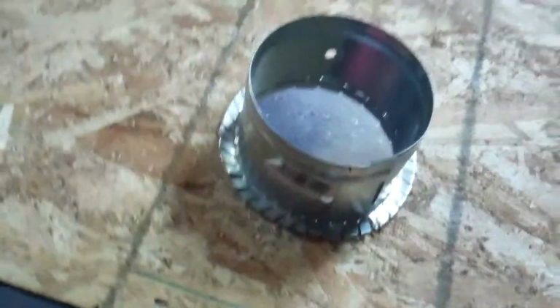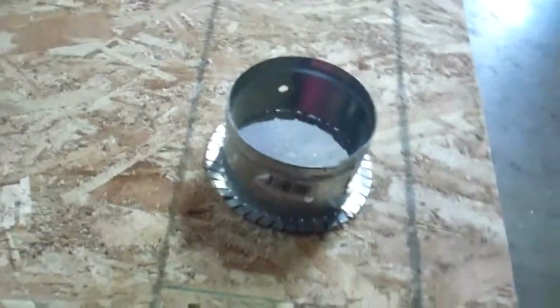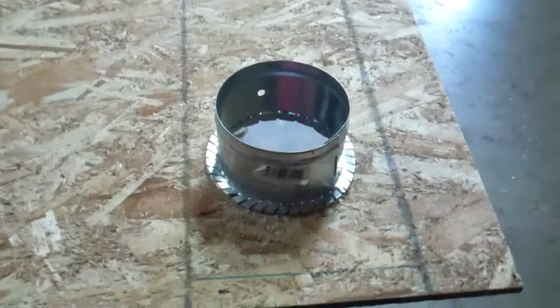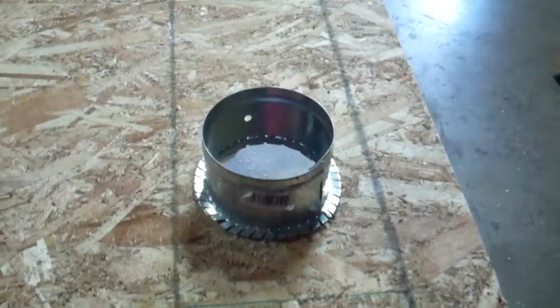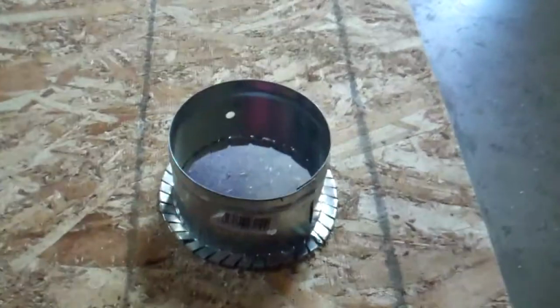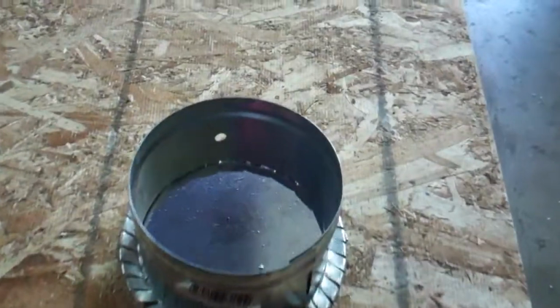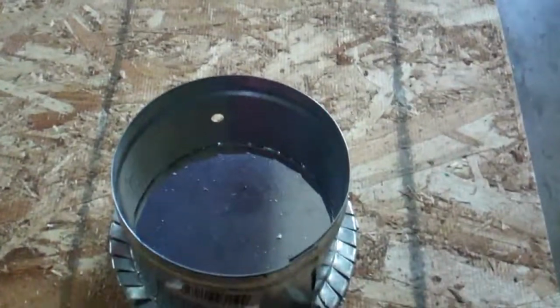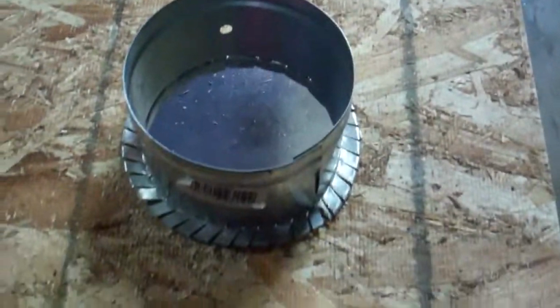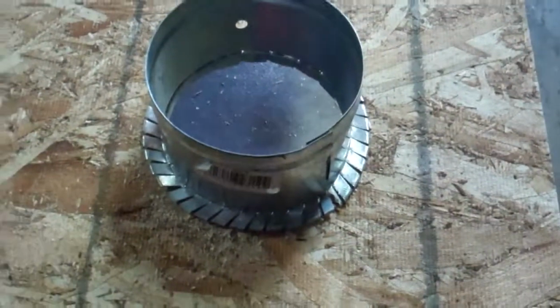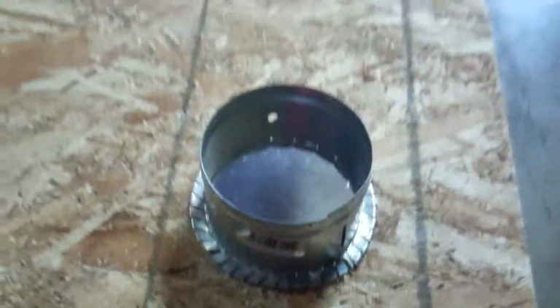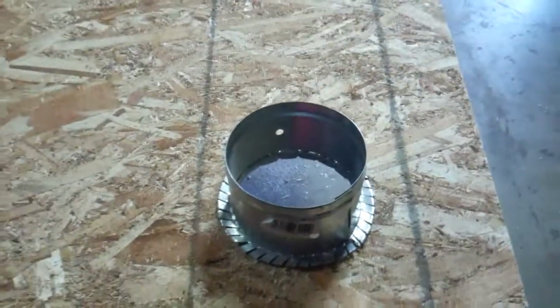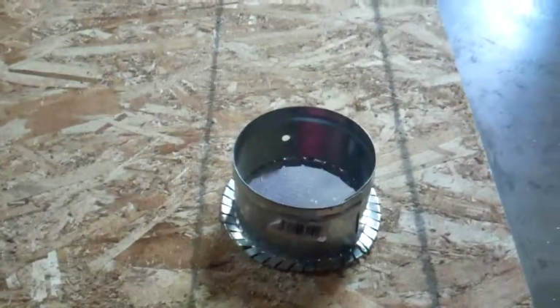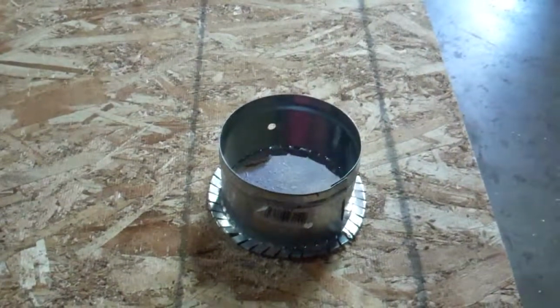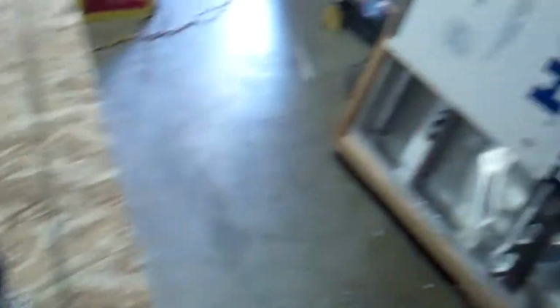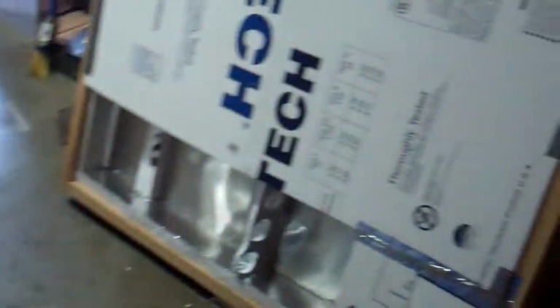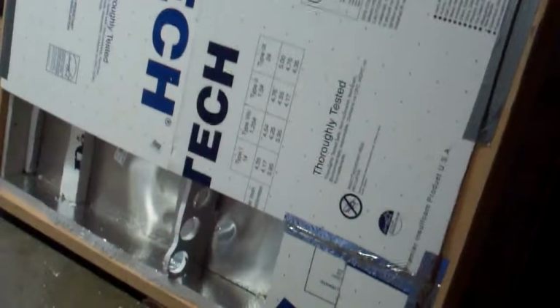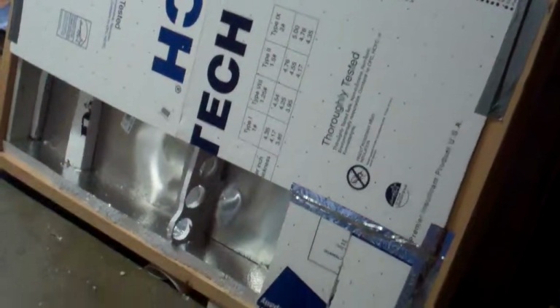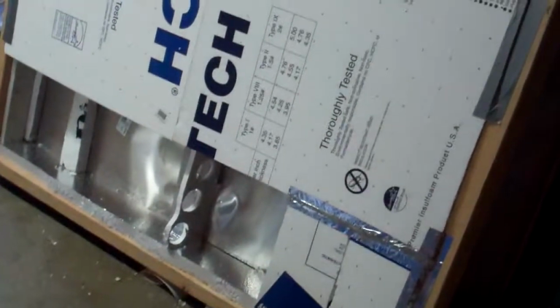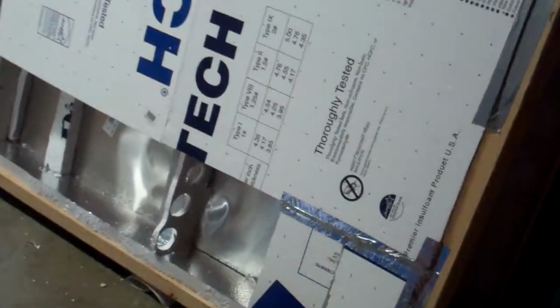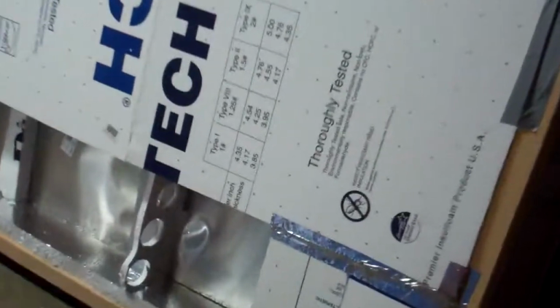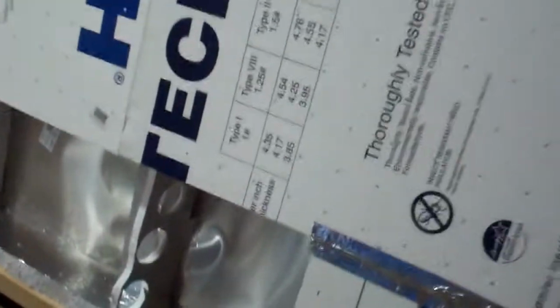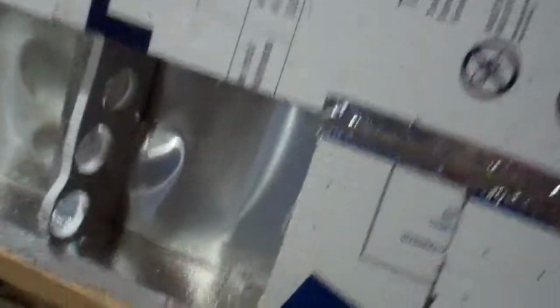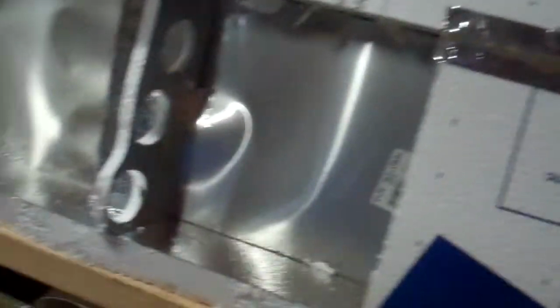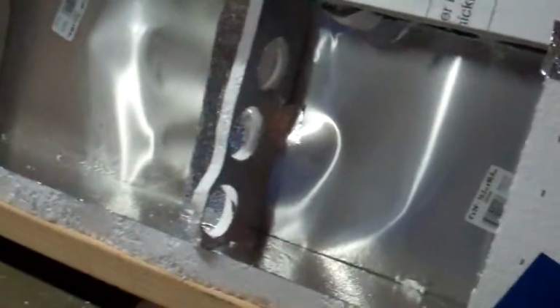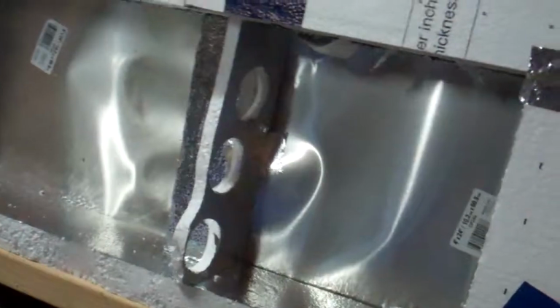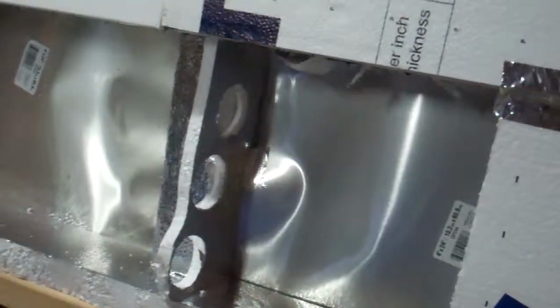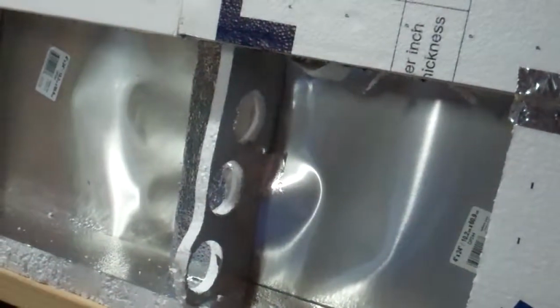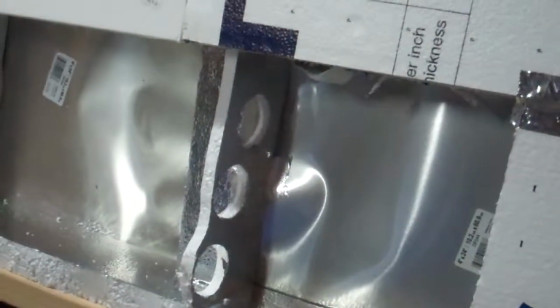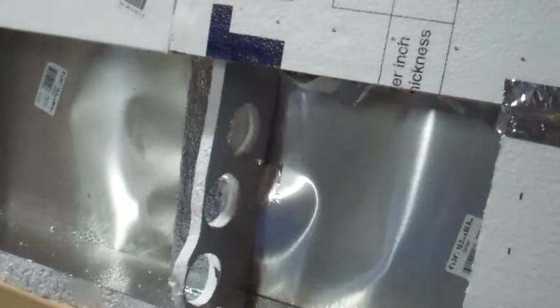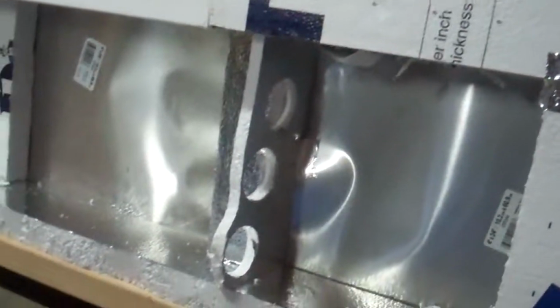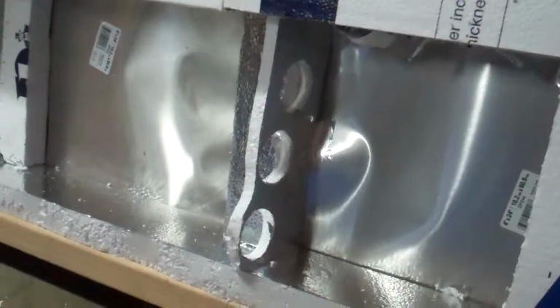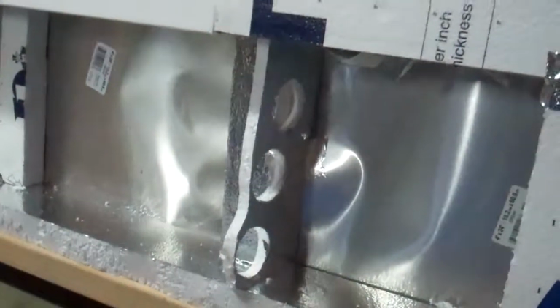I might have this thing up today. I'm just getting a general reading with a turkey thermometer. I'm getting some pretty good sun today, so I'm going to pop that on the back. I already made the holes about two months ago.